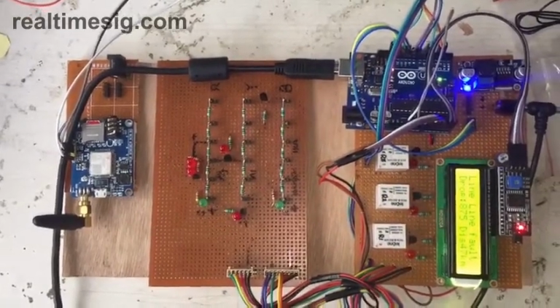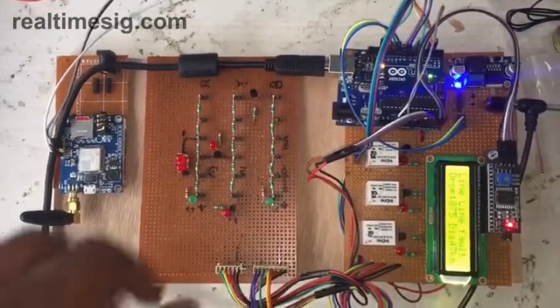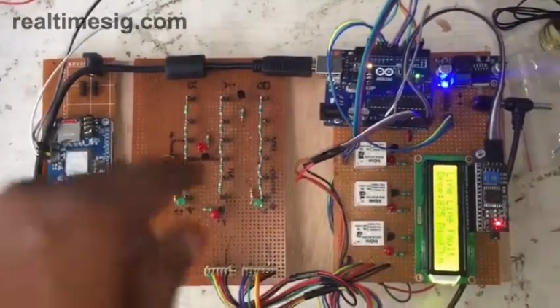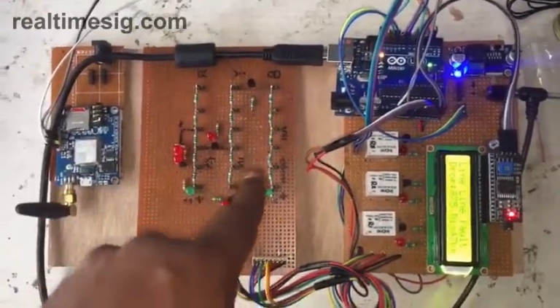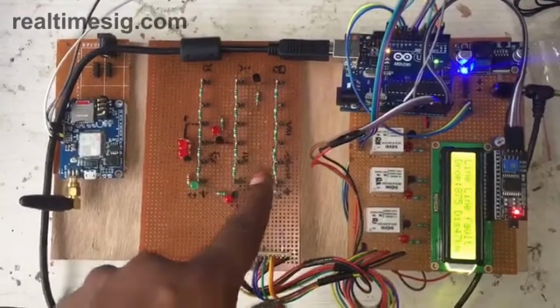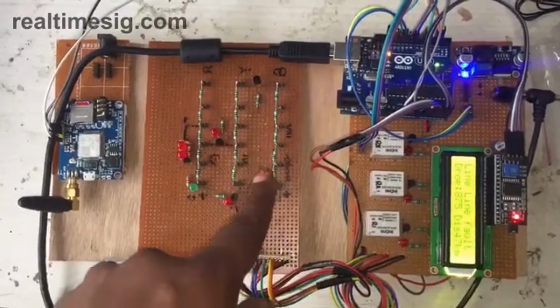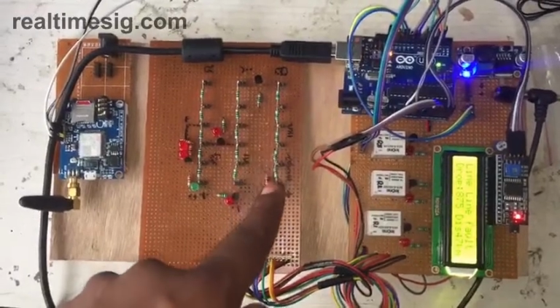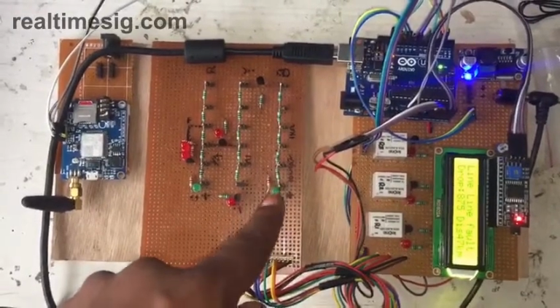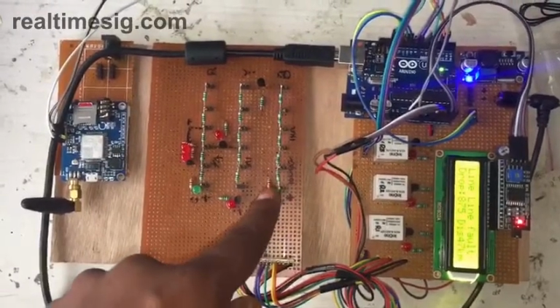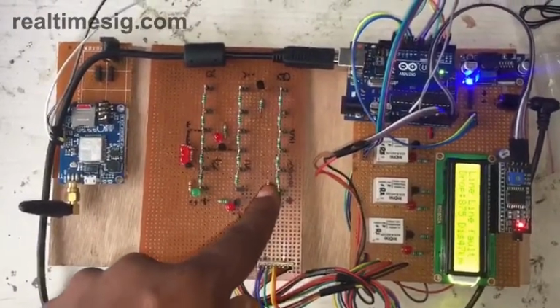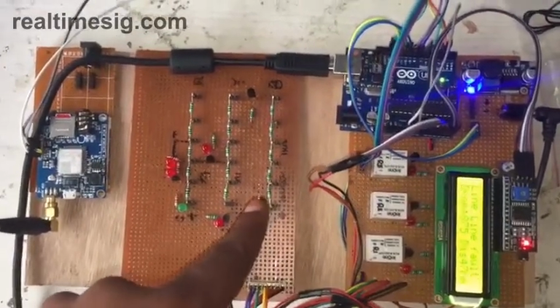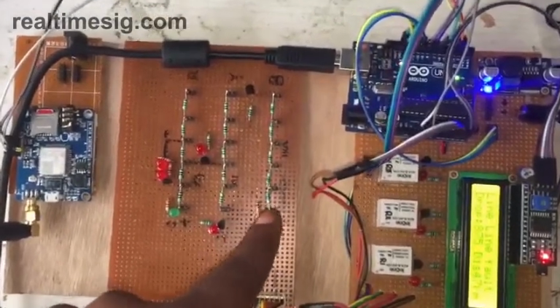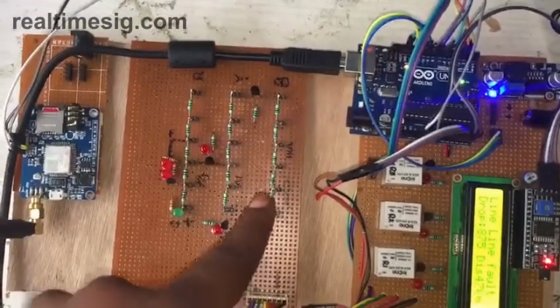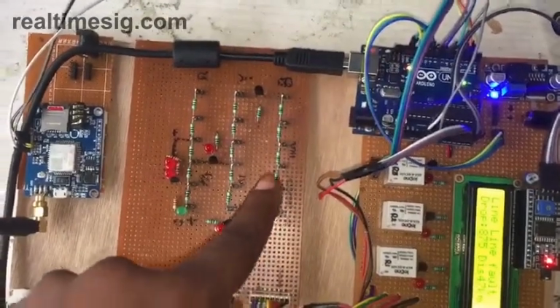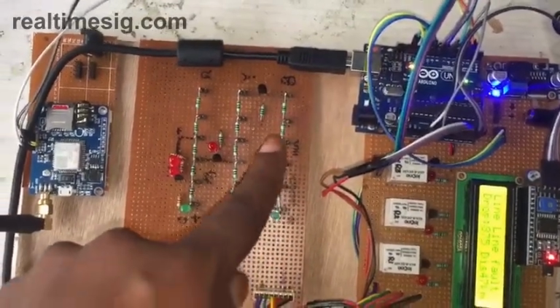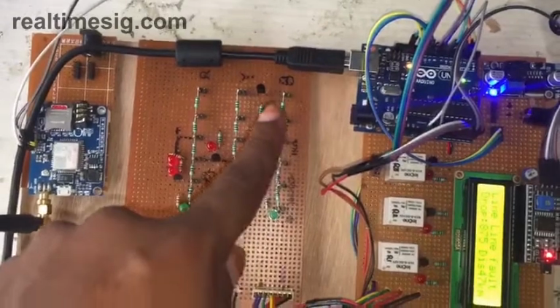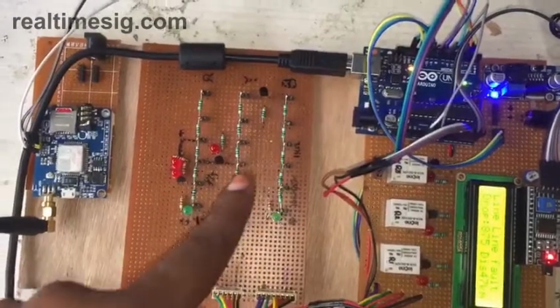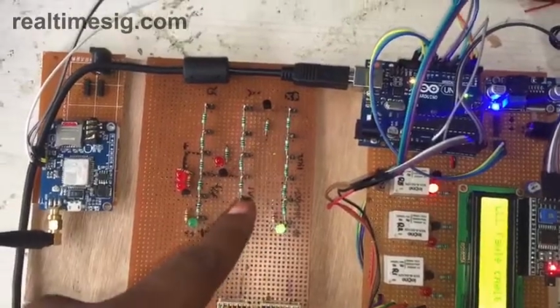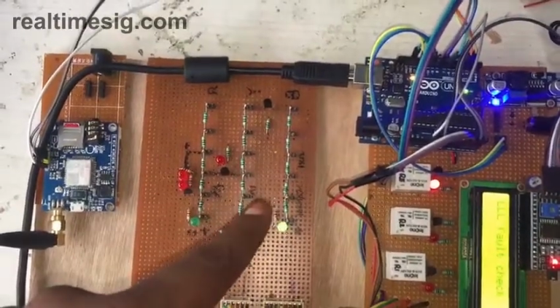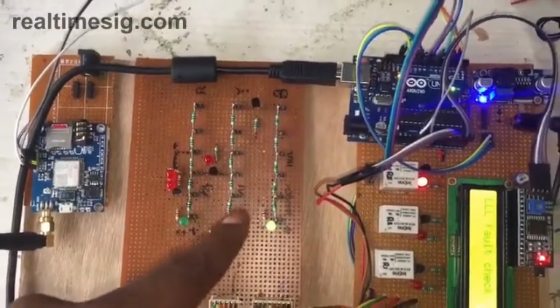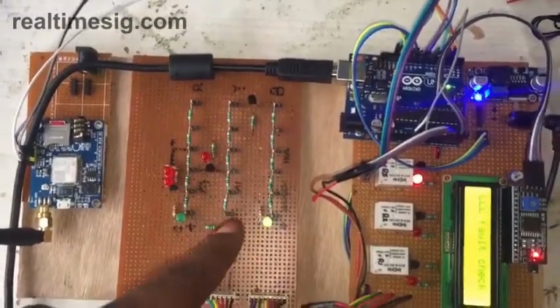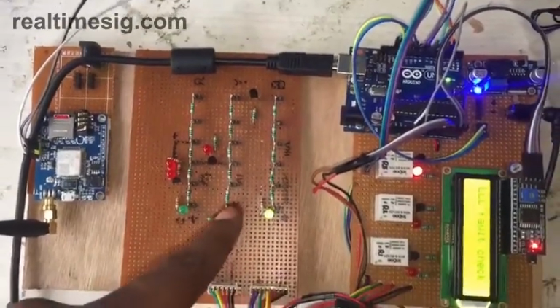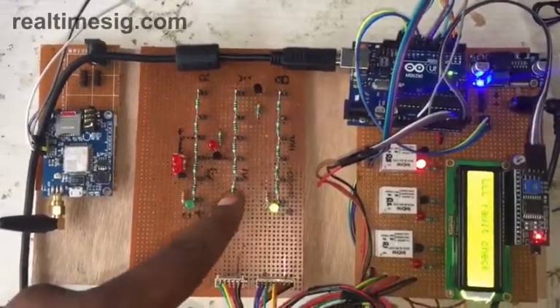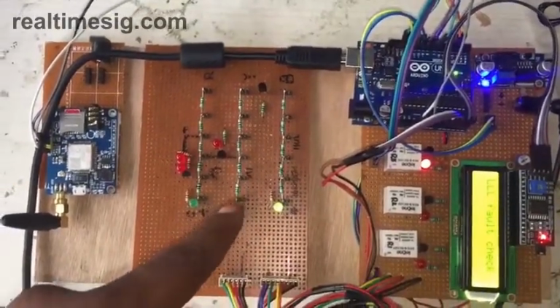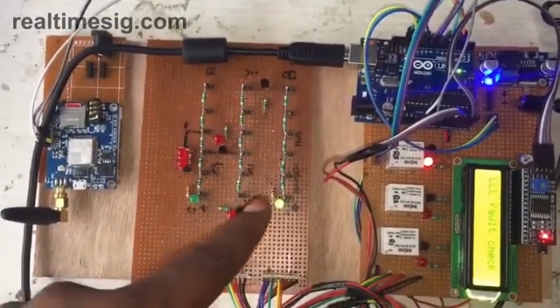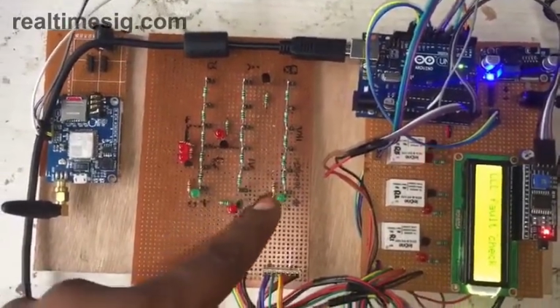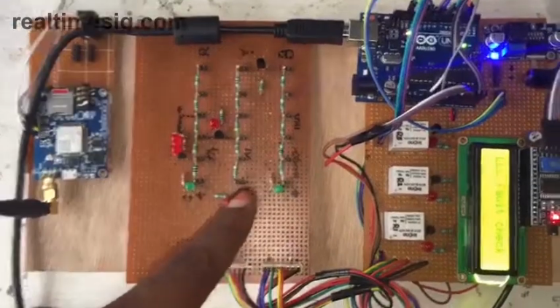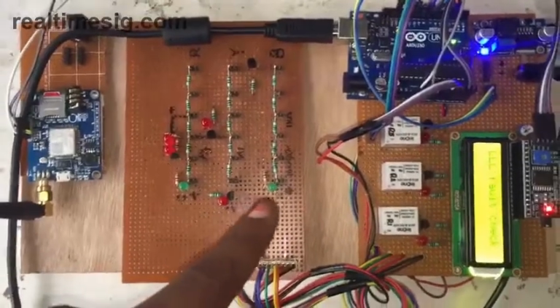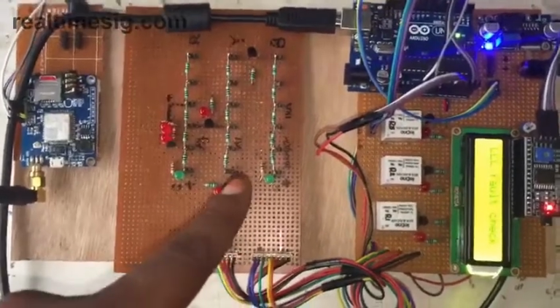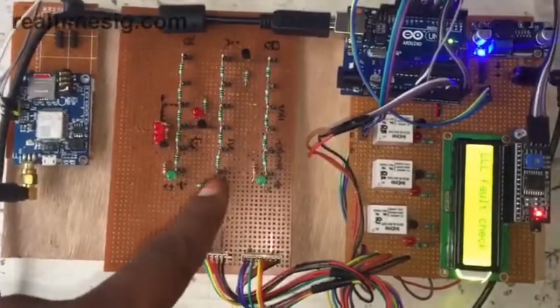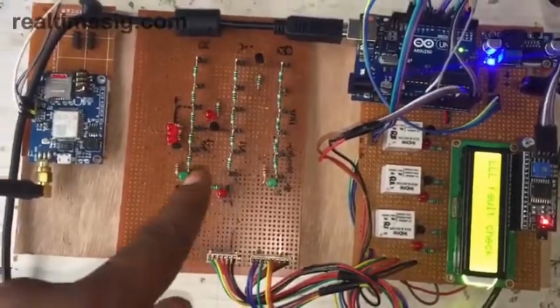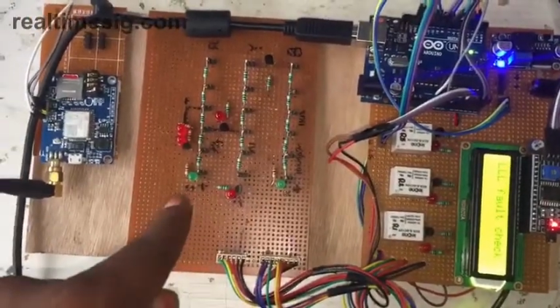All the cables have been replaced by 1k resistors — these are 1k resistors connected in series in order to resemble a cable. This is R, this is Y, and this is B.